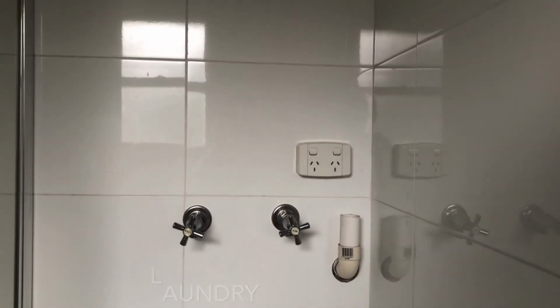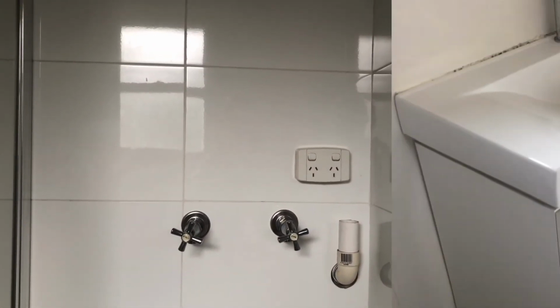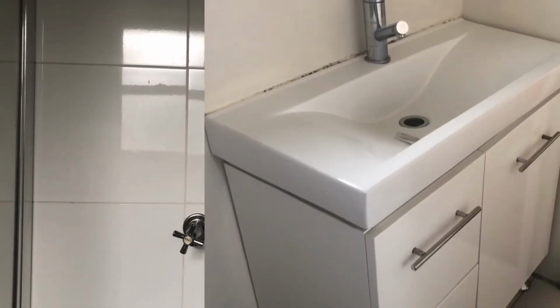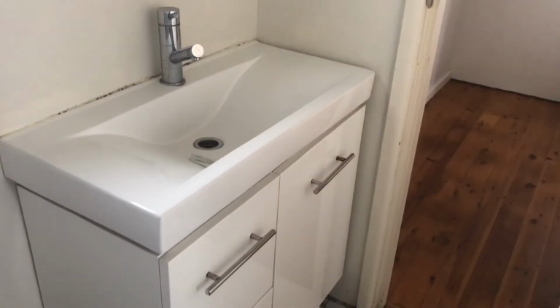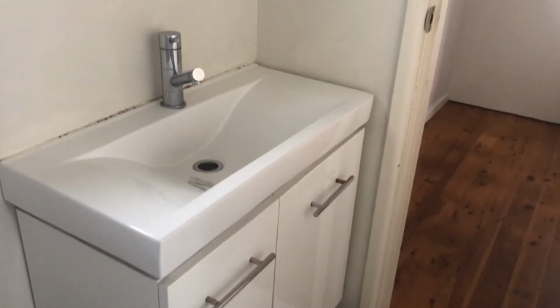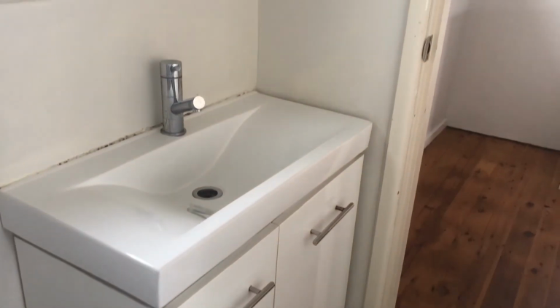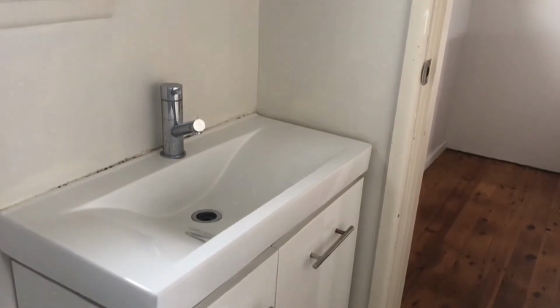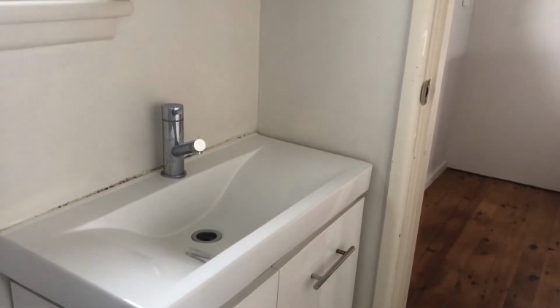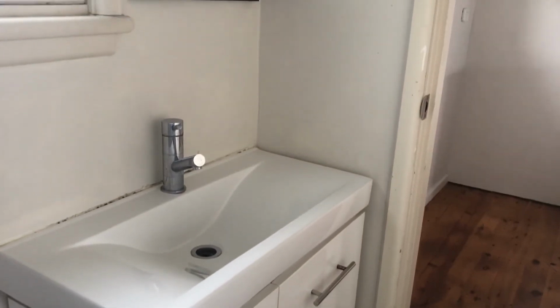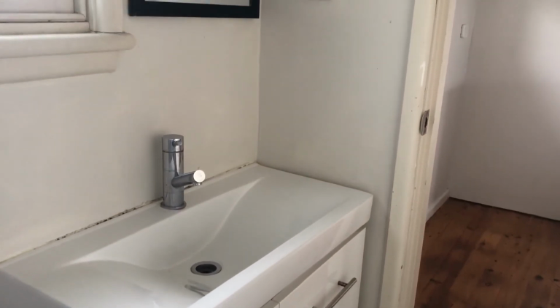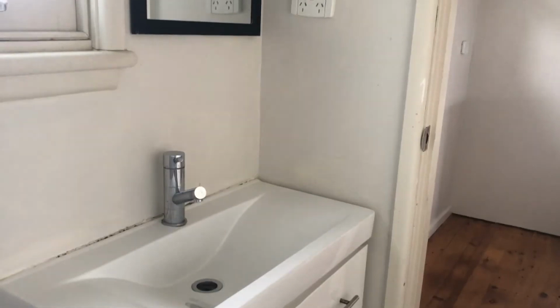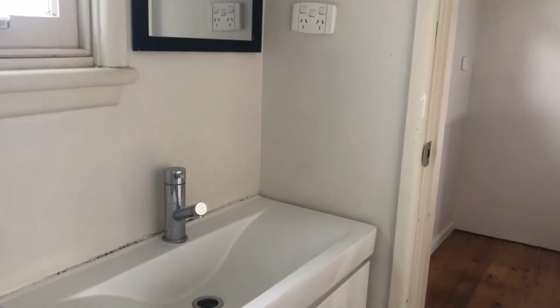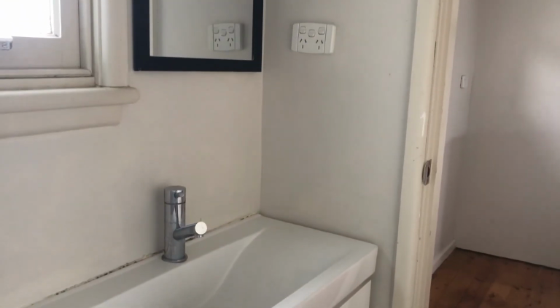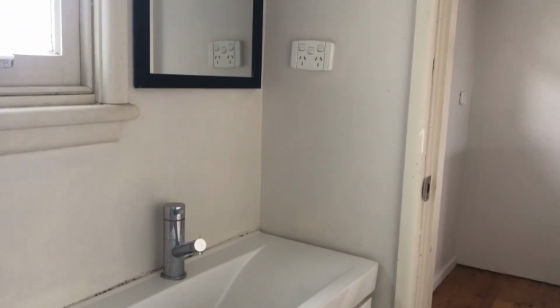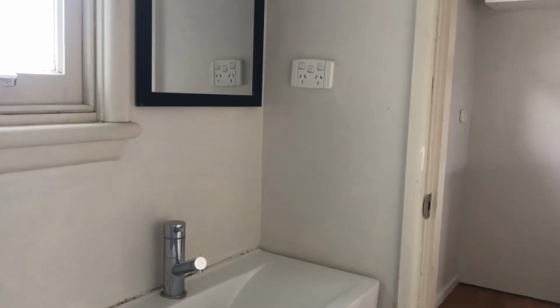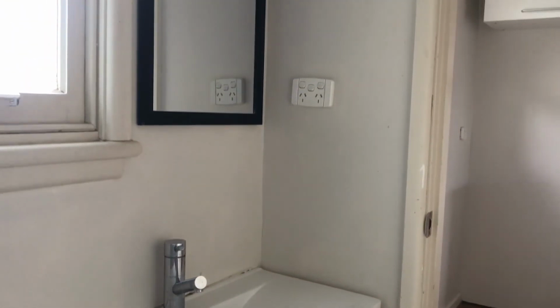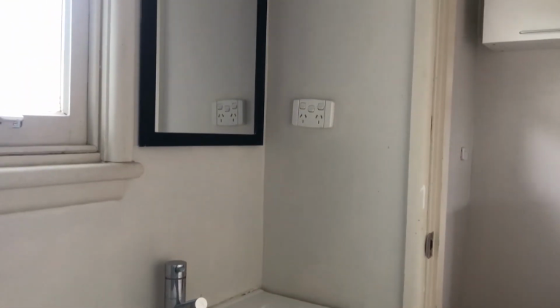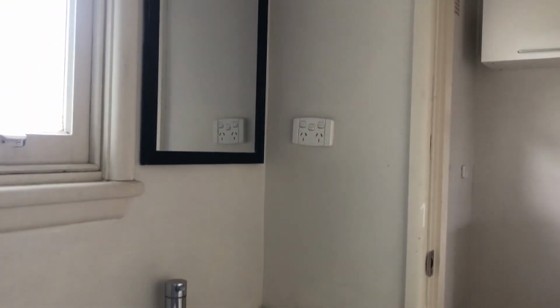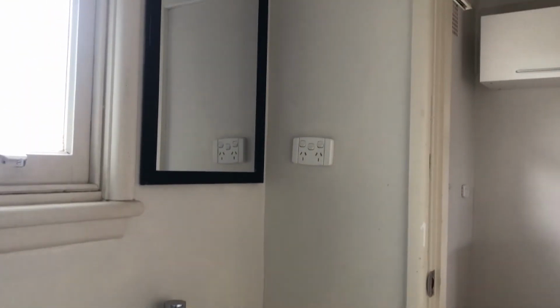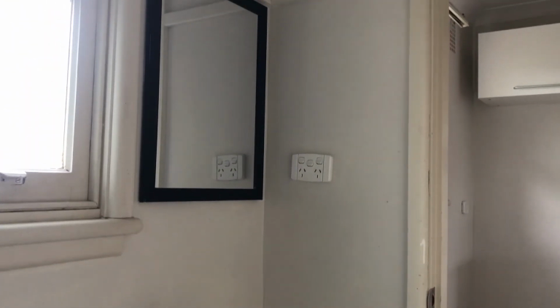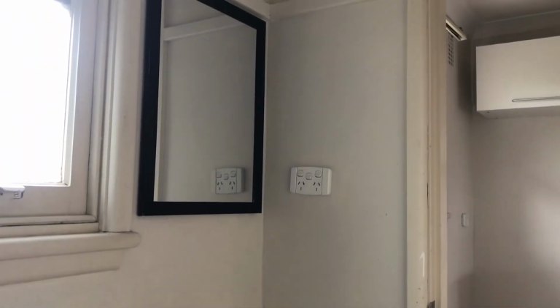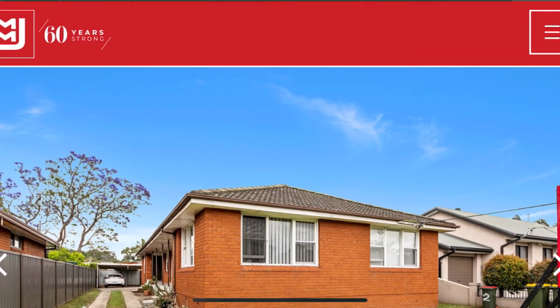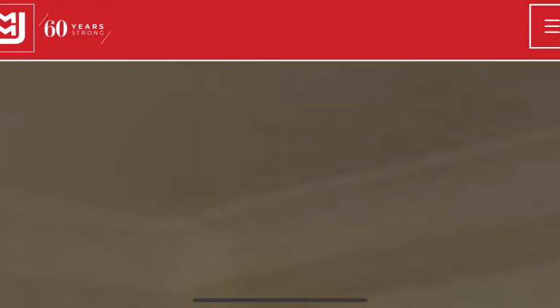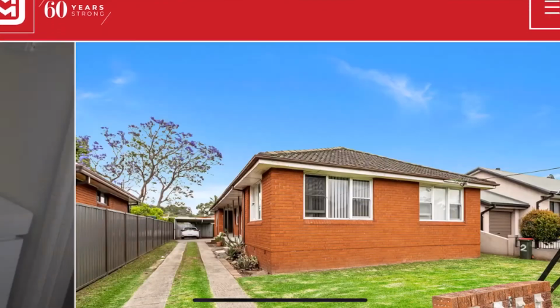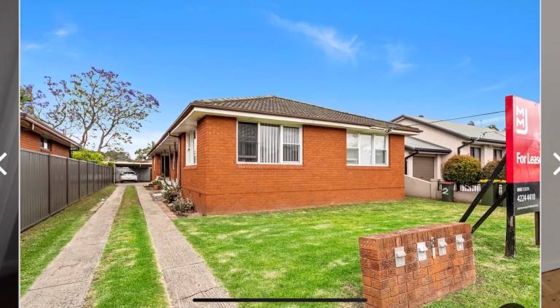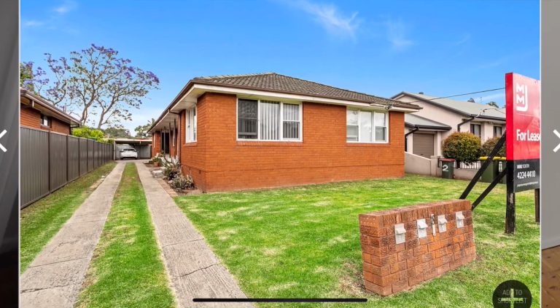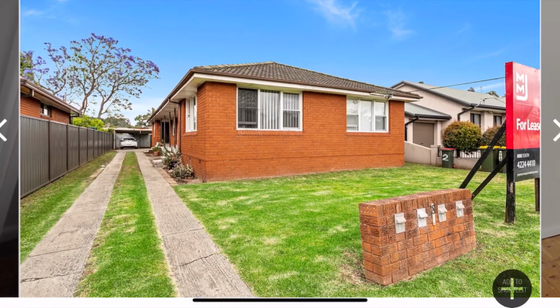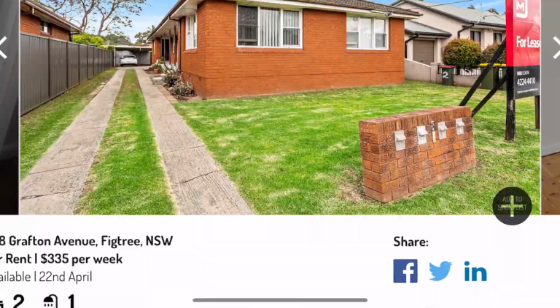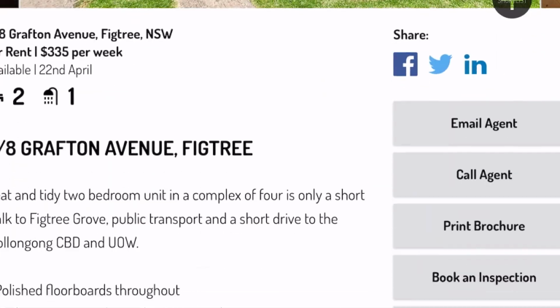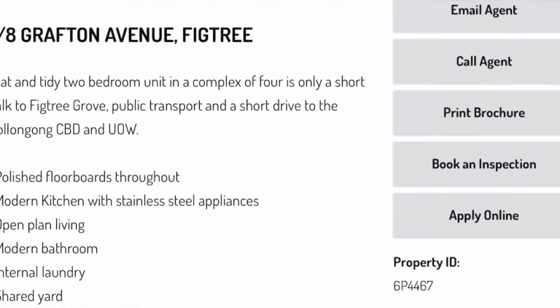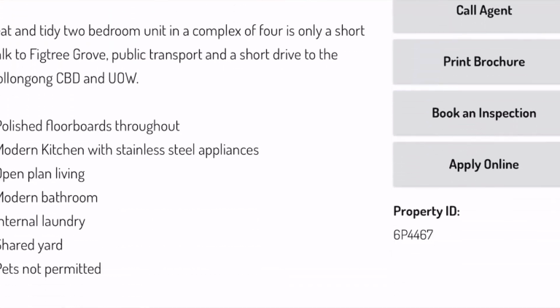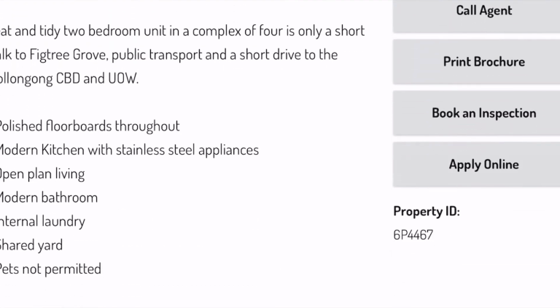Taking a look at the last shots of the bathroom will conclude the online viewing for this property. If you are interested in applying, please head to the MMJ website where you'll be able to apply online.